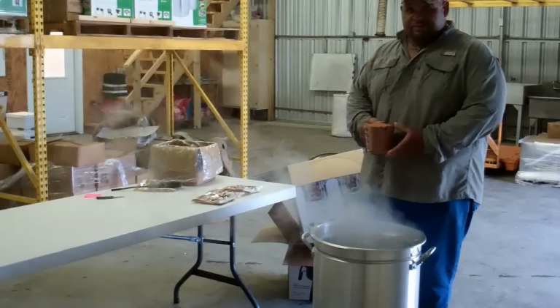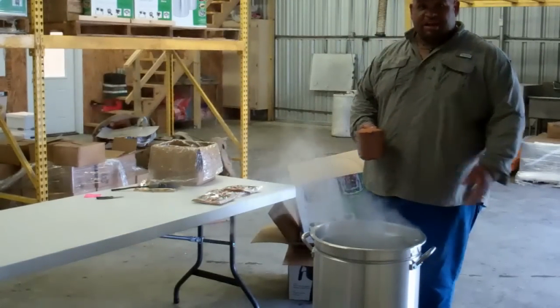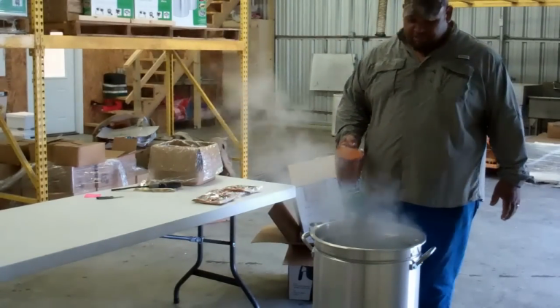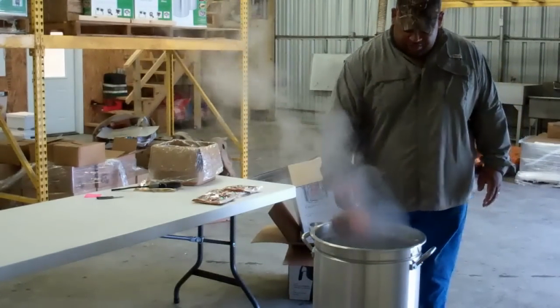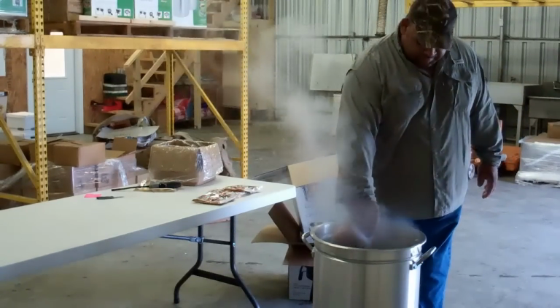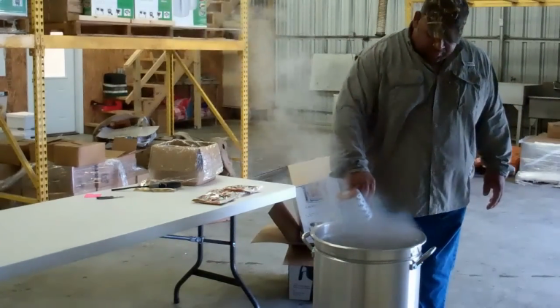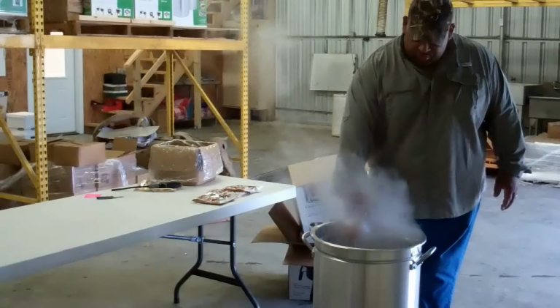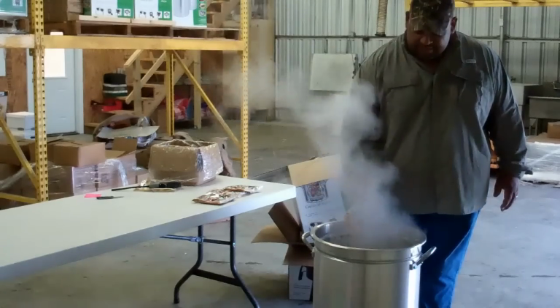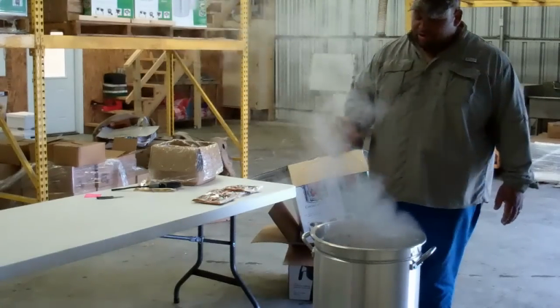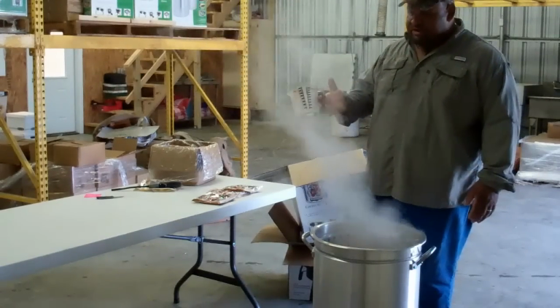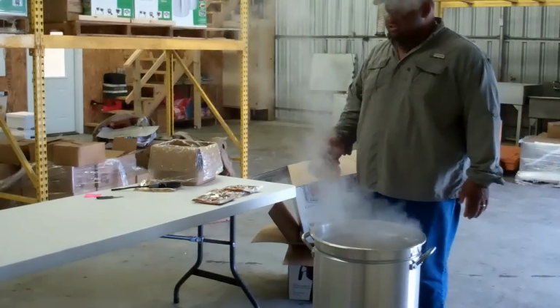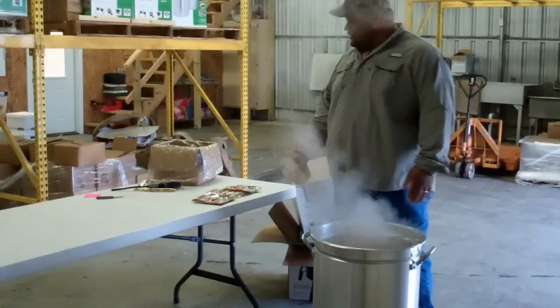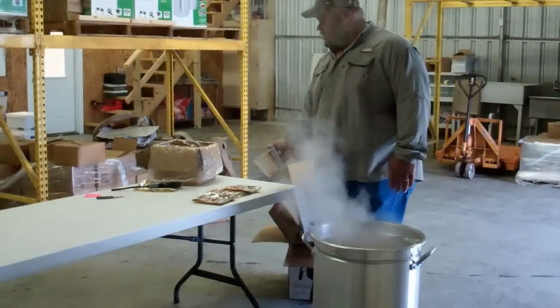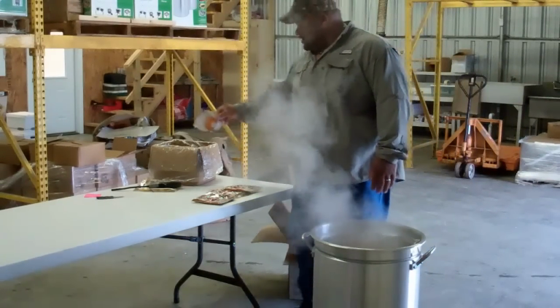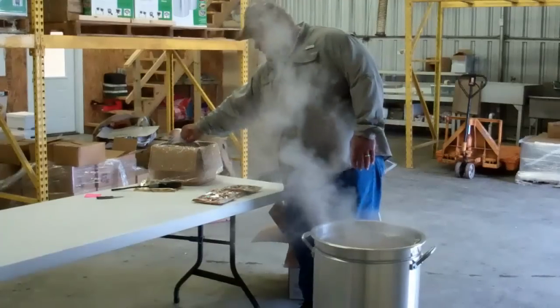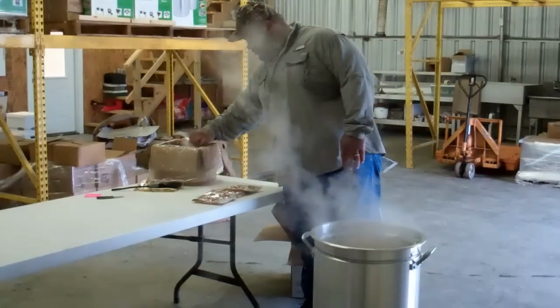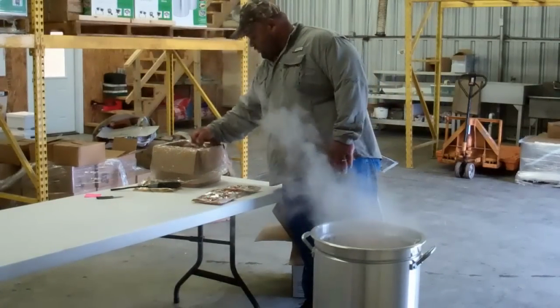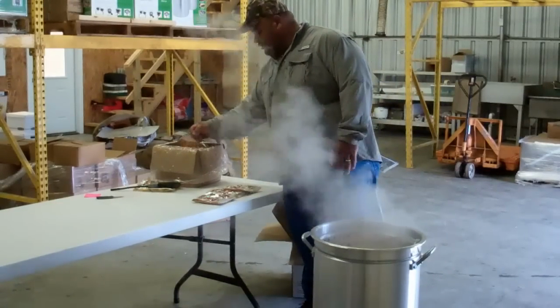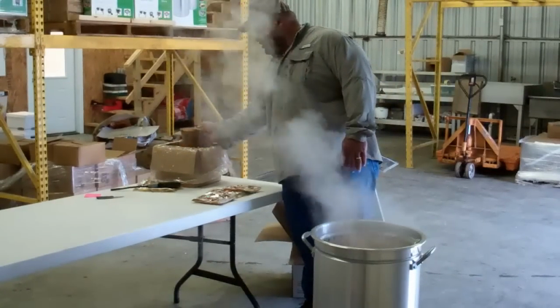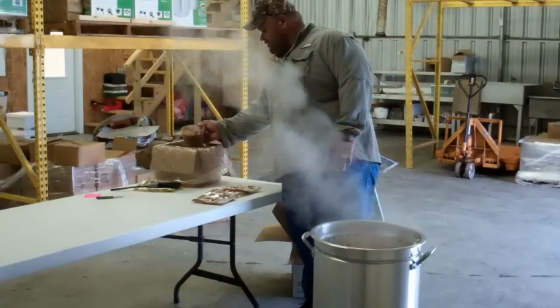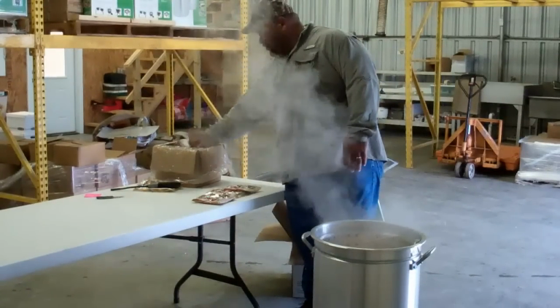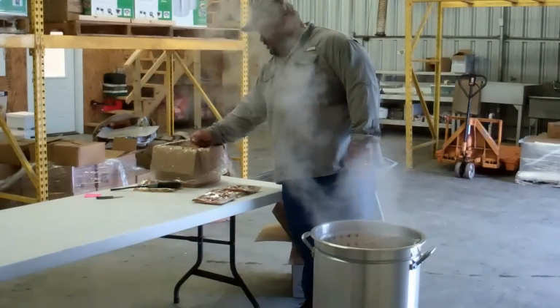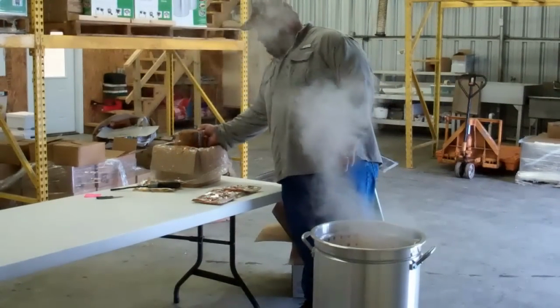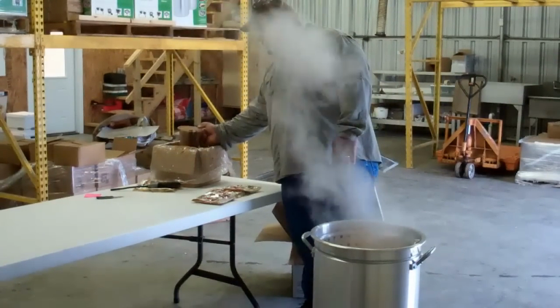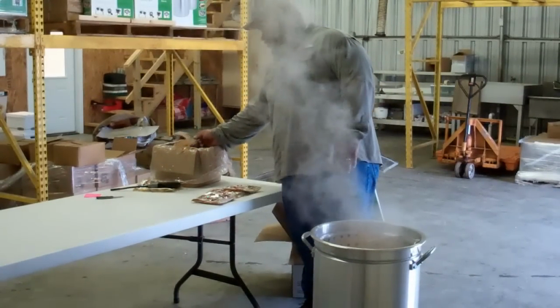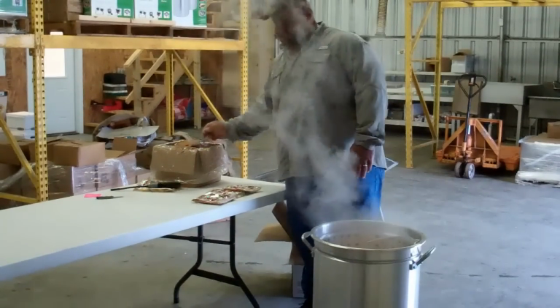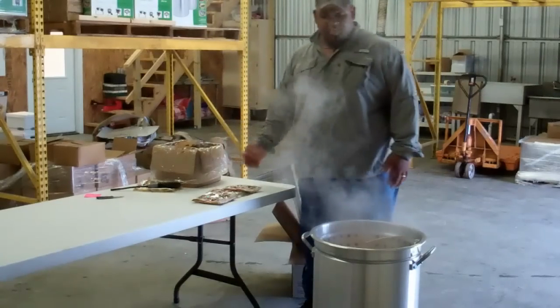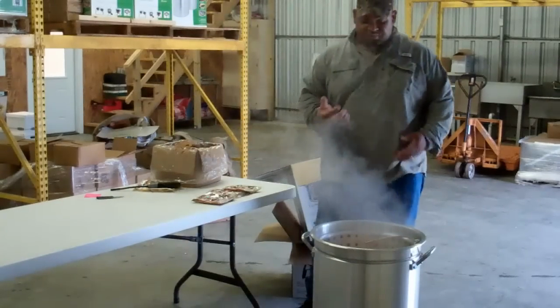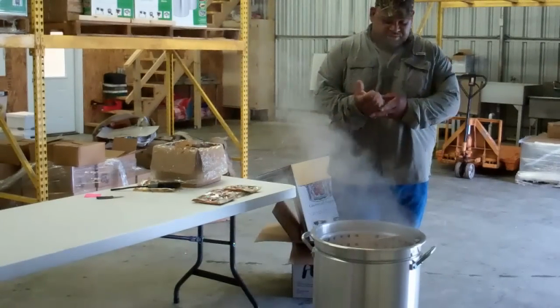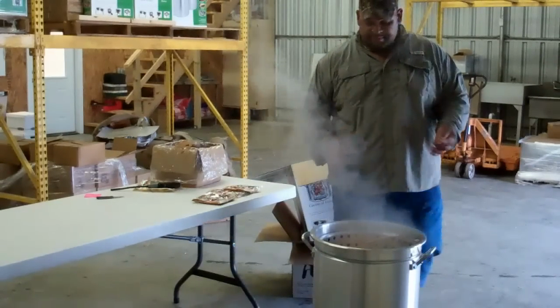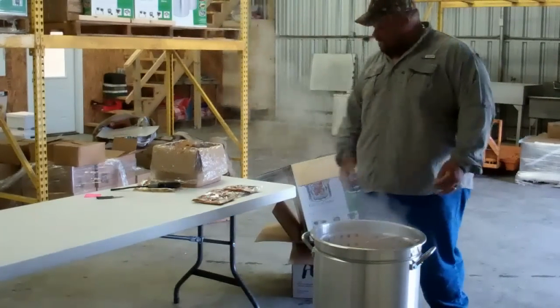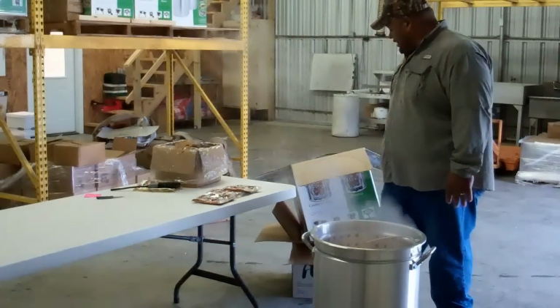For you guys at the restaurant, you want to get a 32-ounce version cook, fill it up, and that's both seasoning. Fill it up to the top. On a 6¼ pot, you want to cook about 2 pounds.